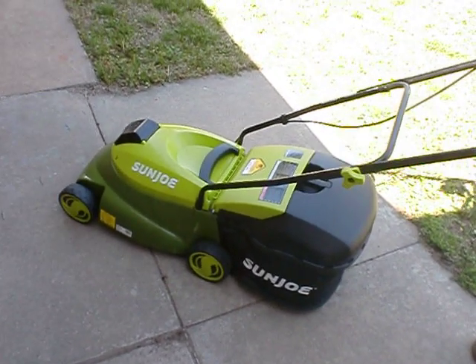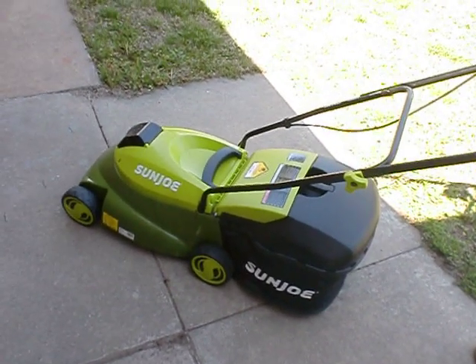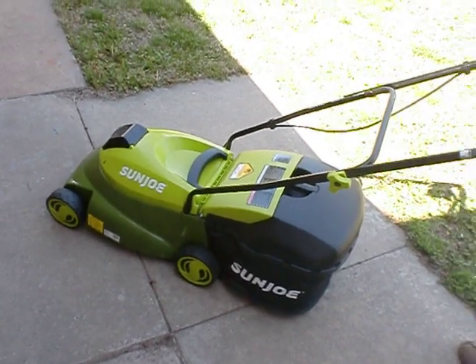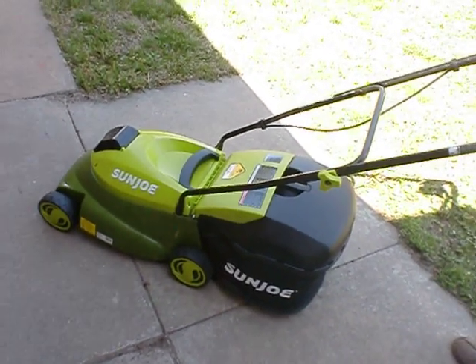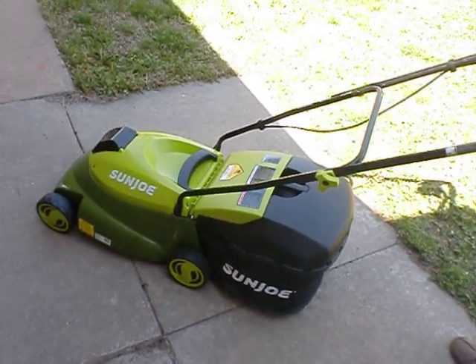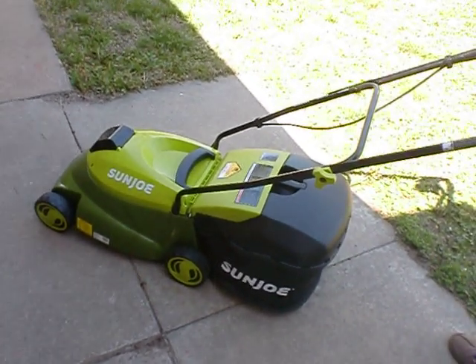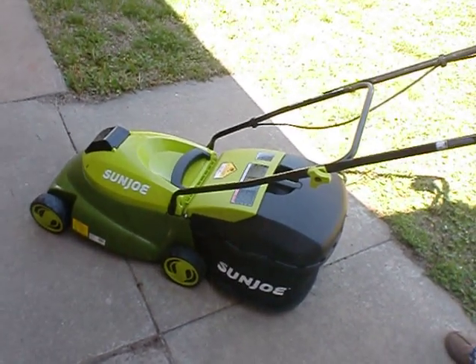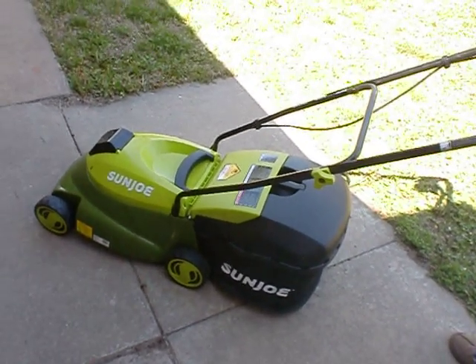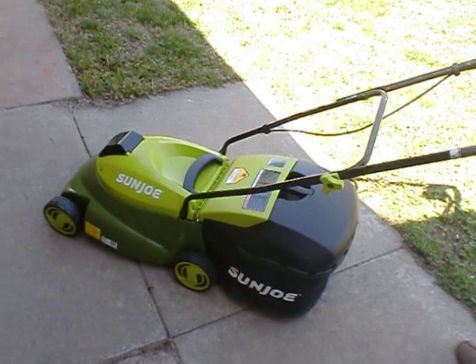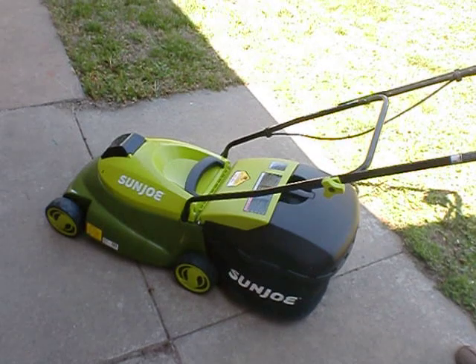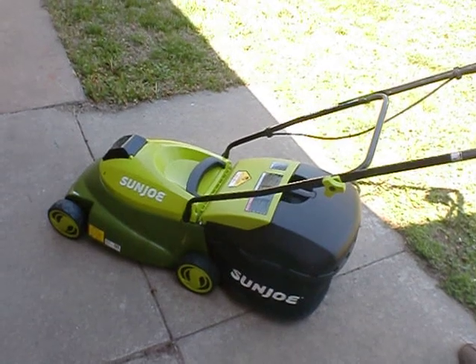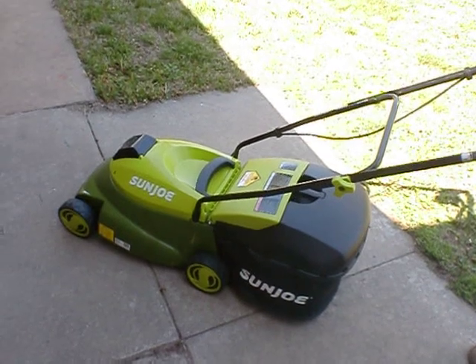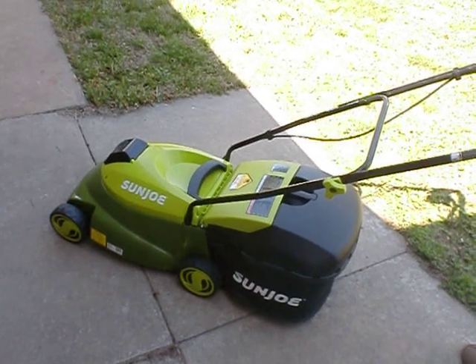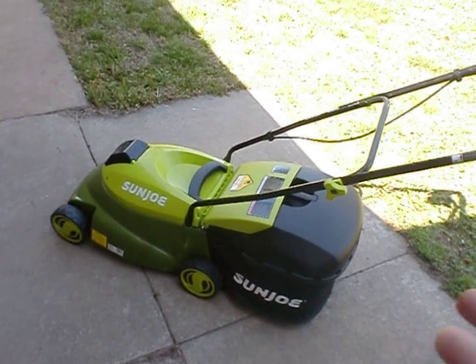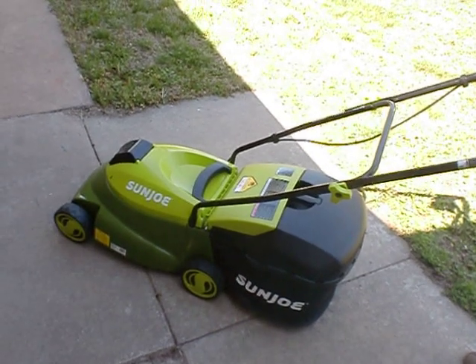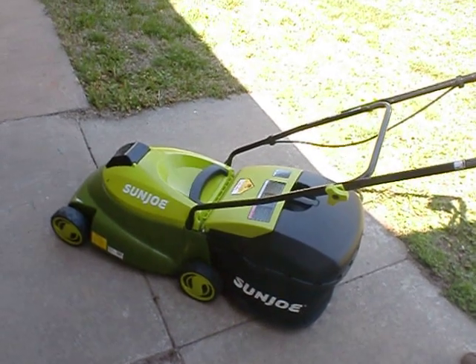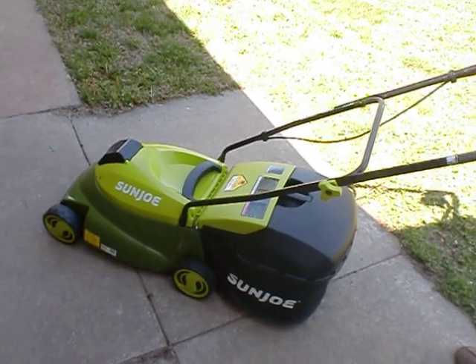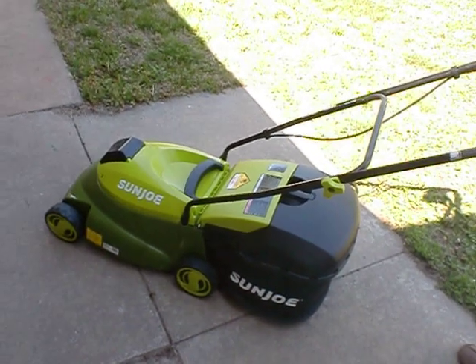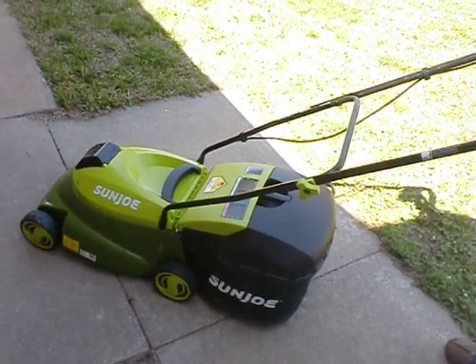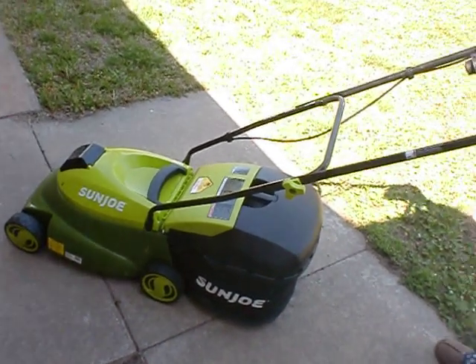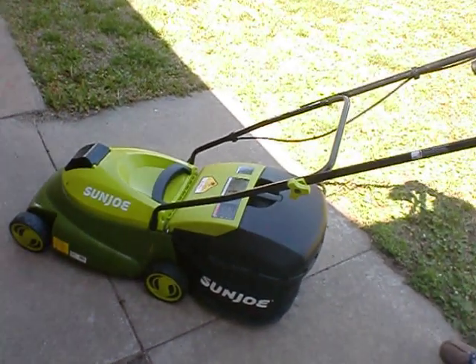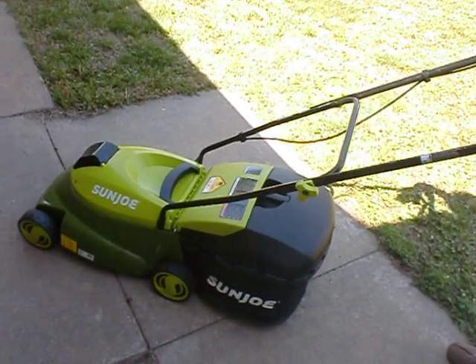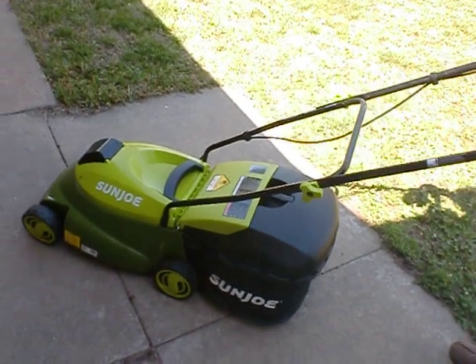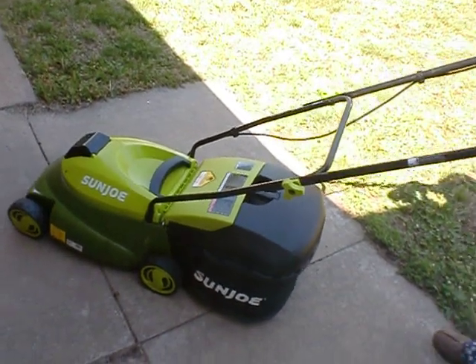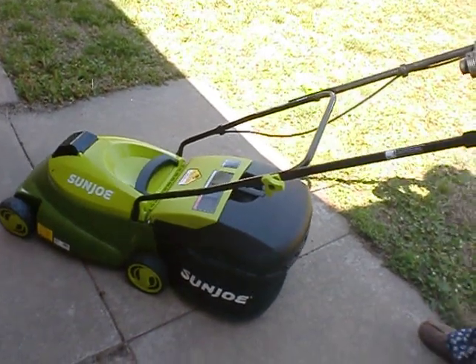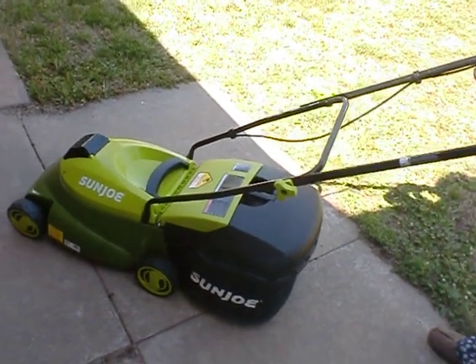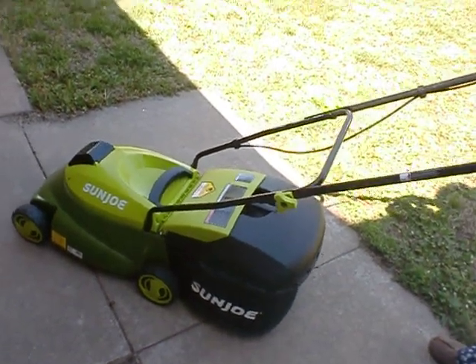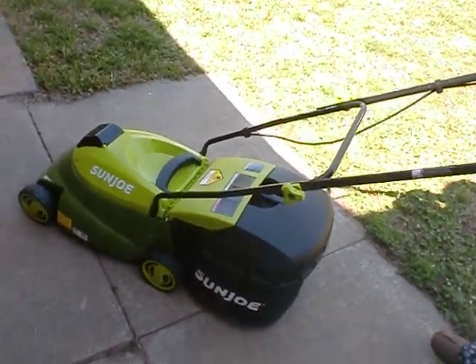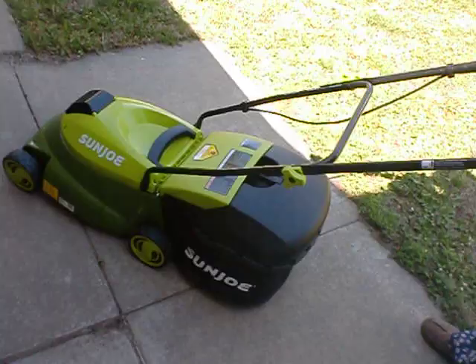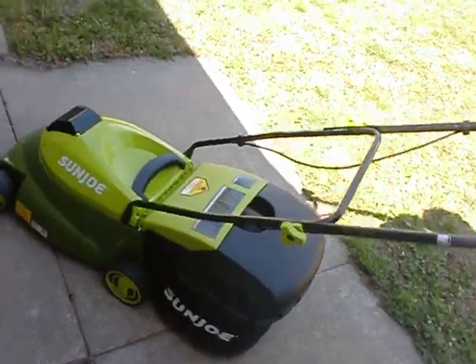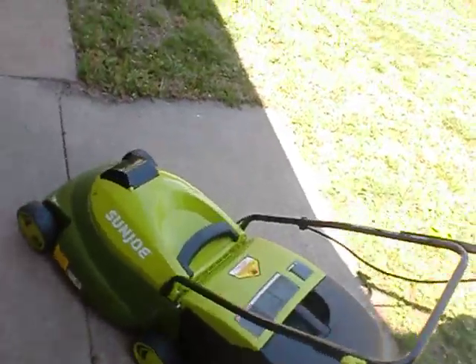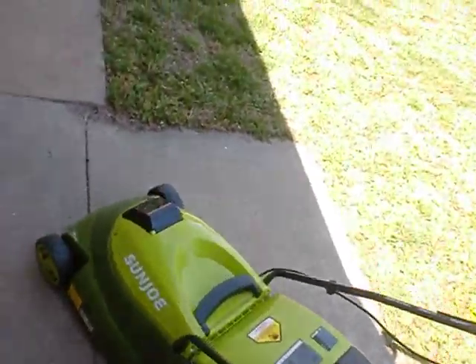And when it rolls around, it sounds like a toy lawnmower, doesn't it? Yeah. All right, we've got to try it out.